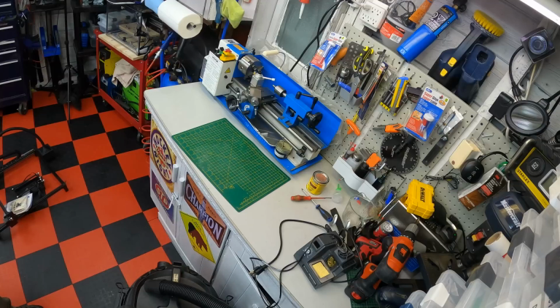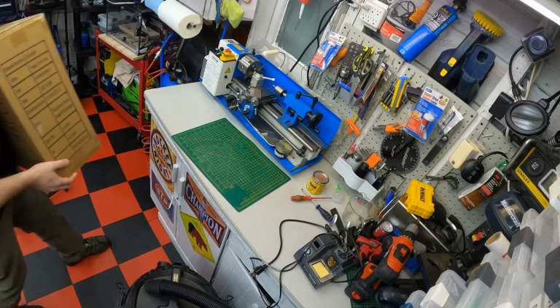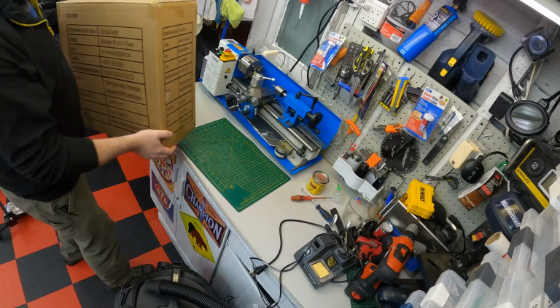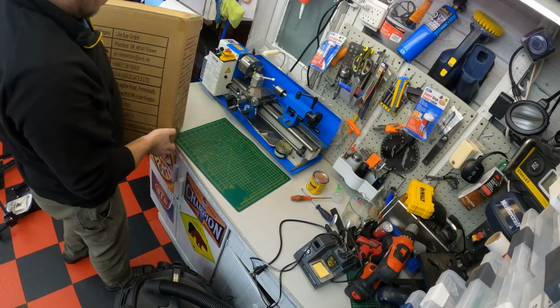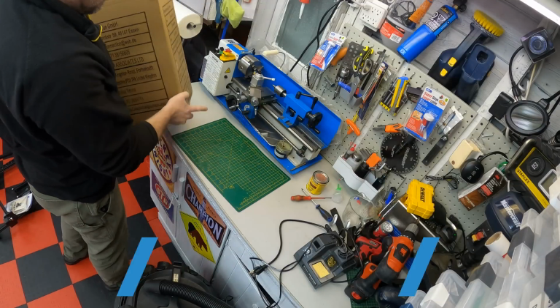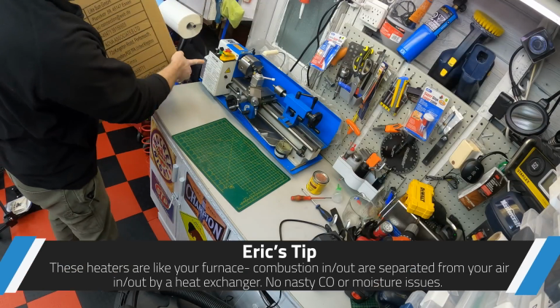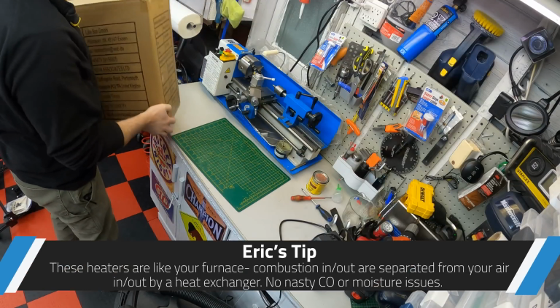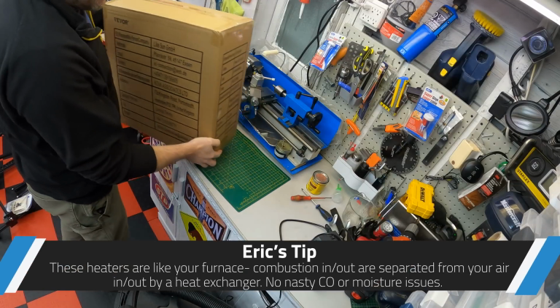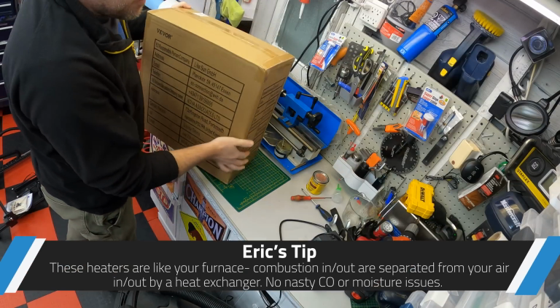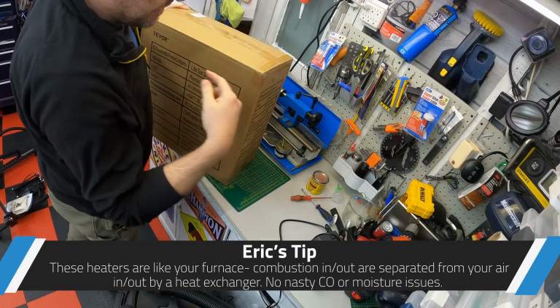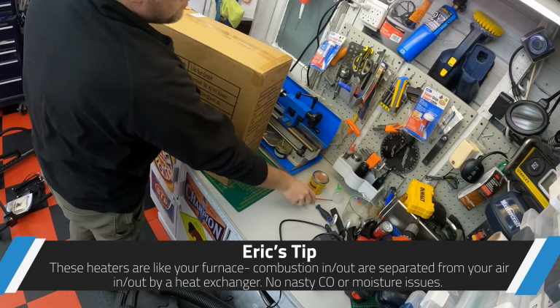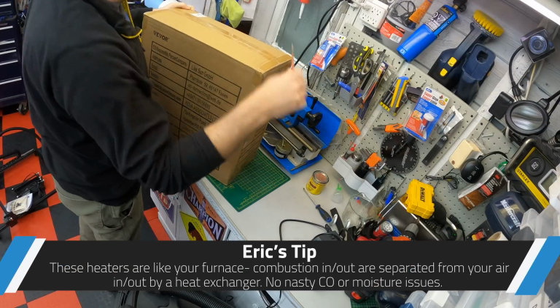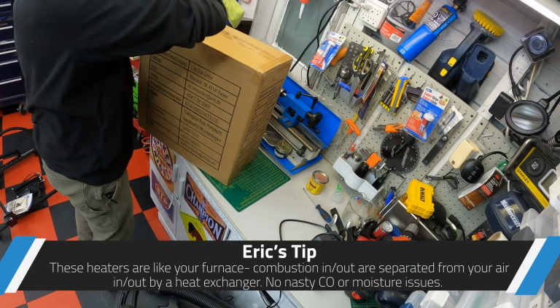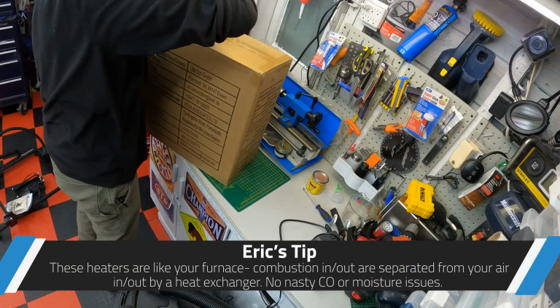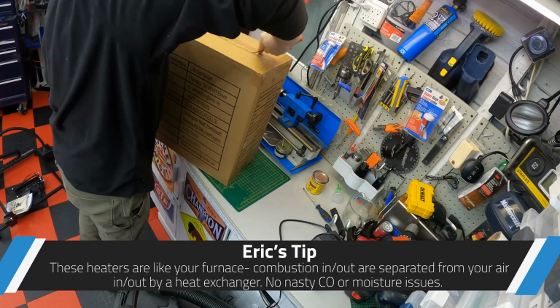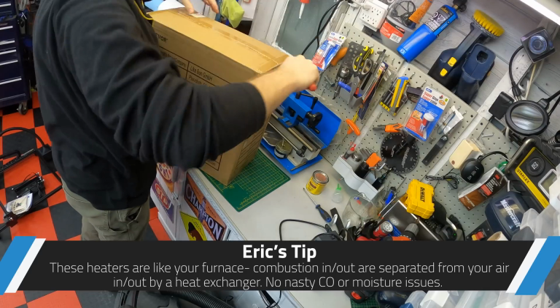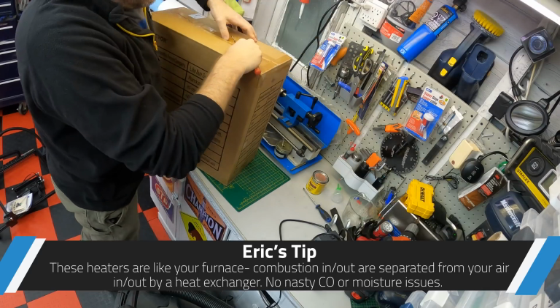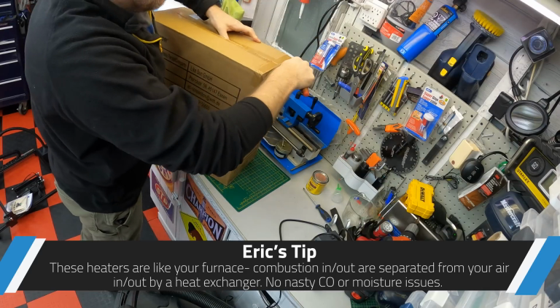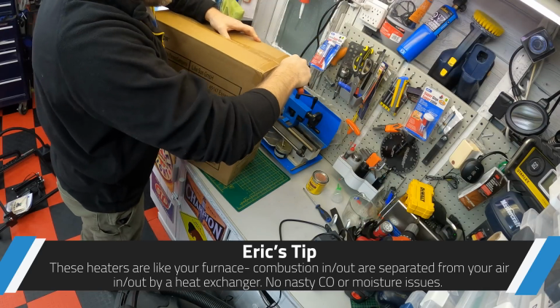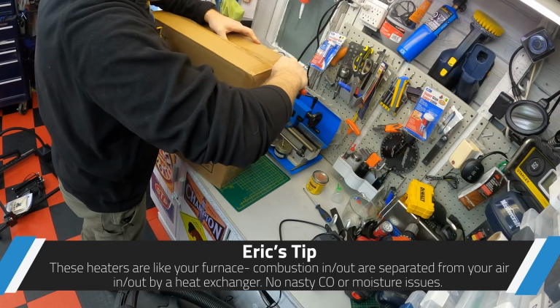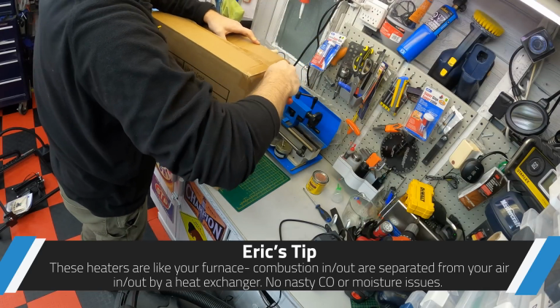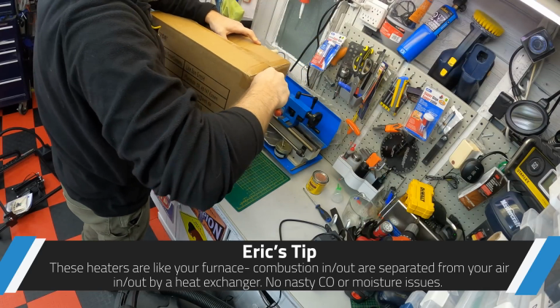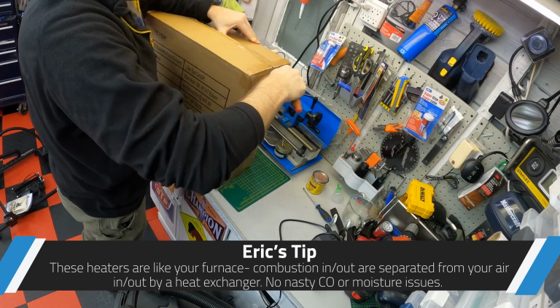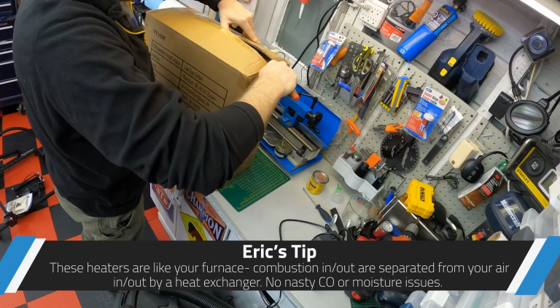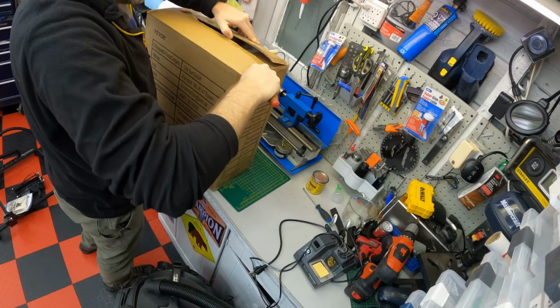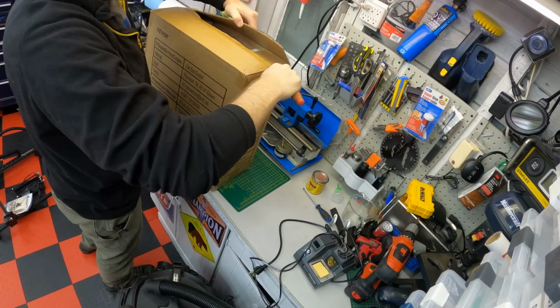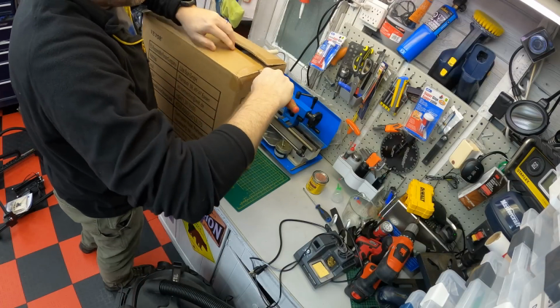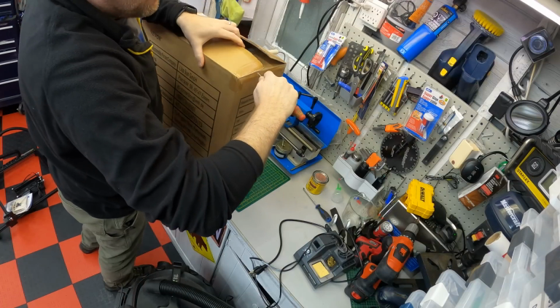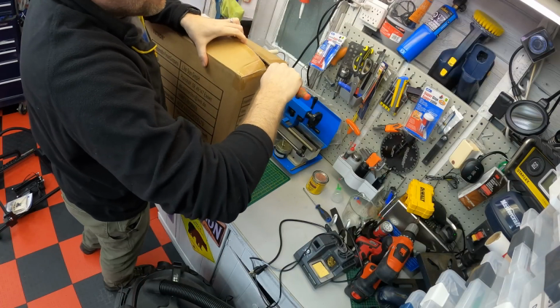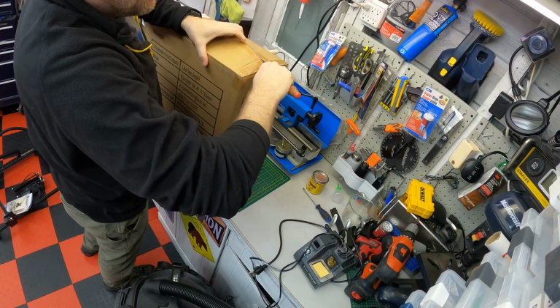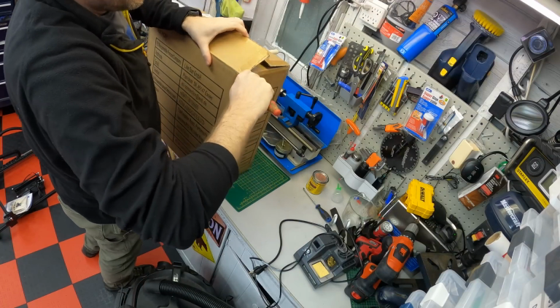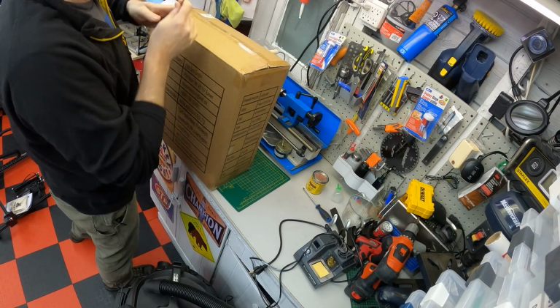This is yet another product from Vivore — same as the lathe, same as the floor tiles in there. They just offer stuff at a pretty hard-to-beat price. I ordered this right from their website. I'll put the link down below.